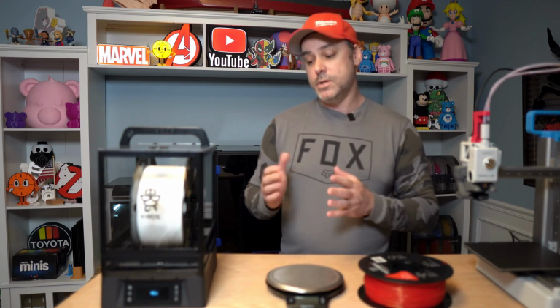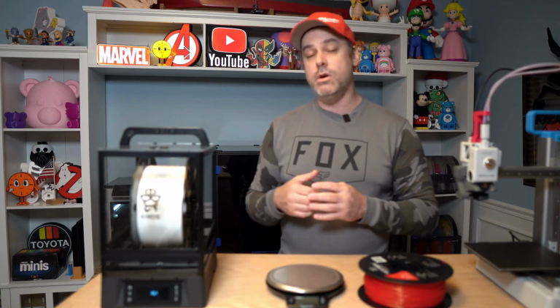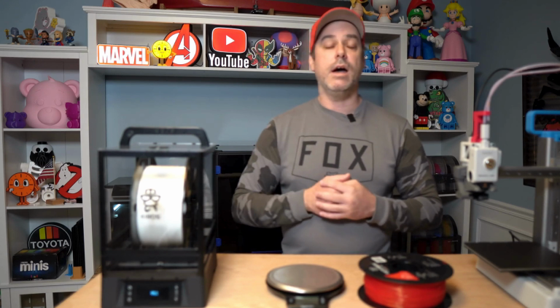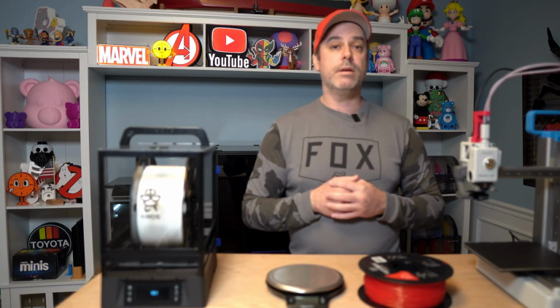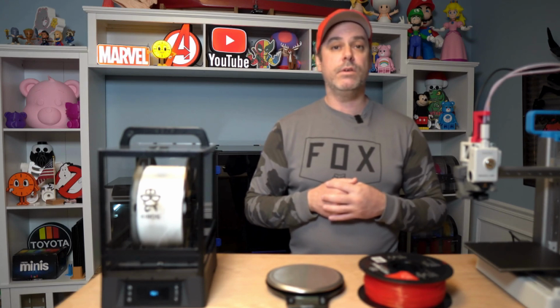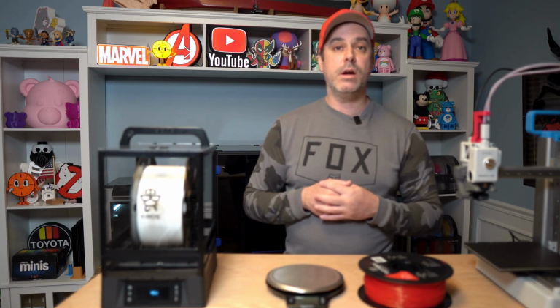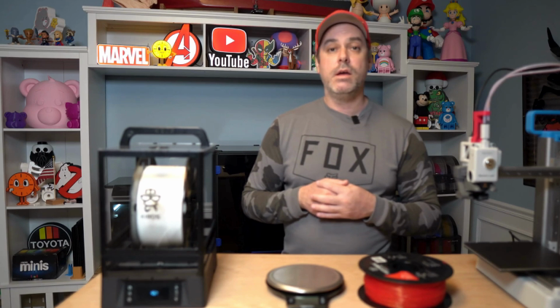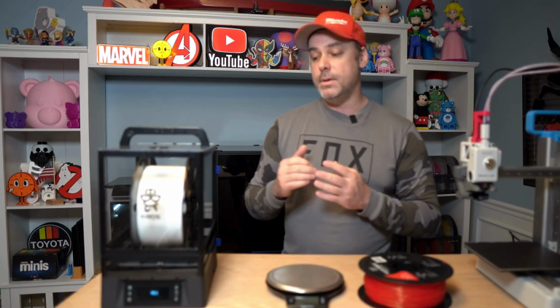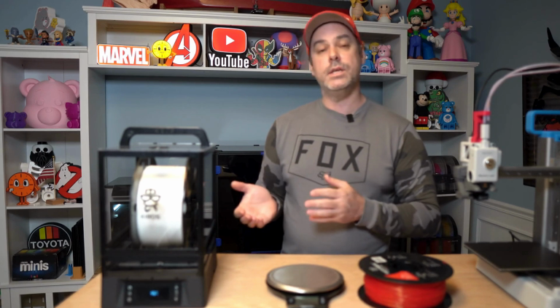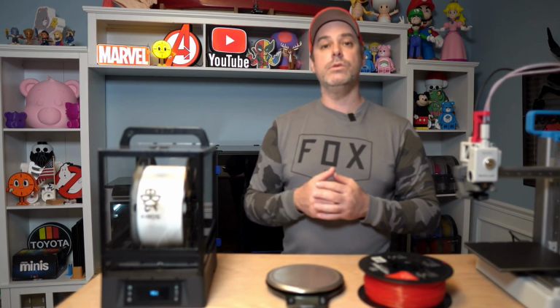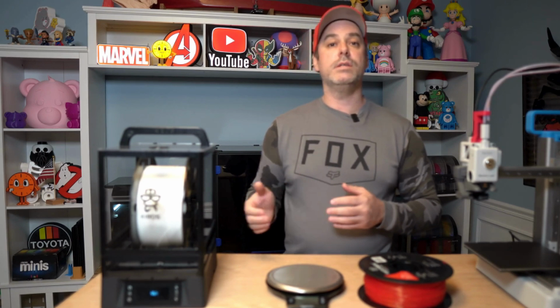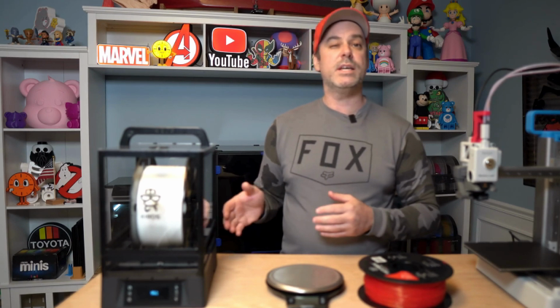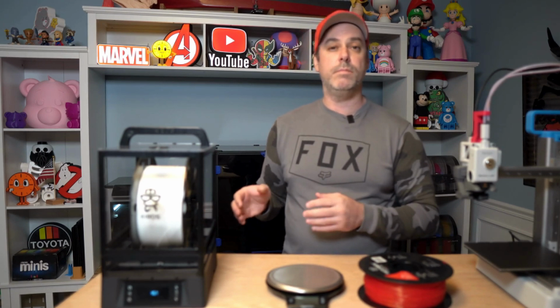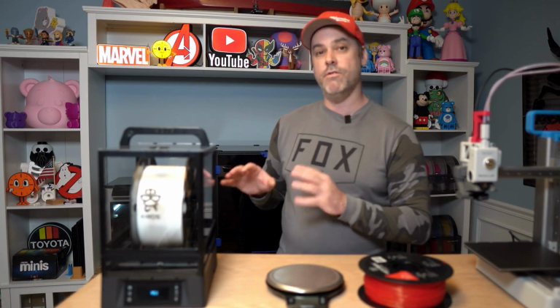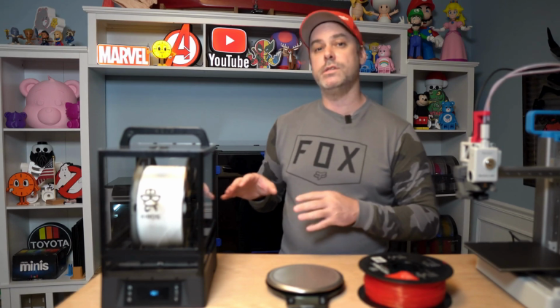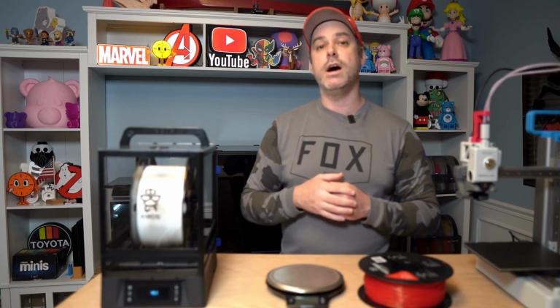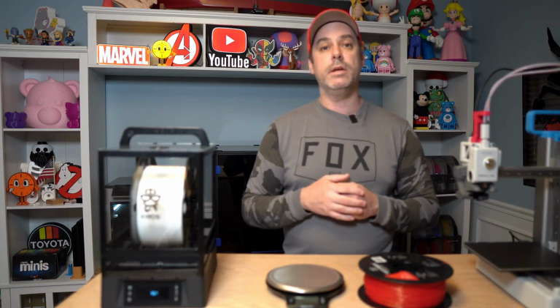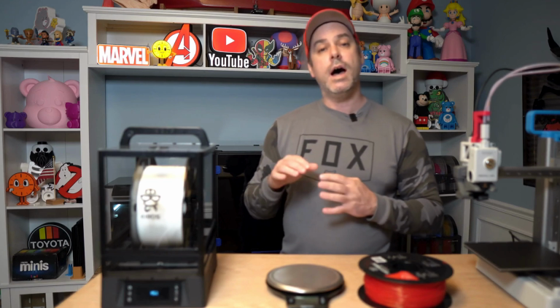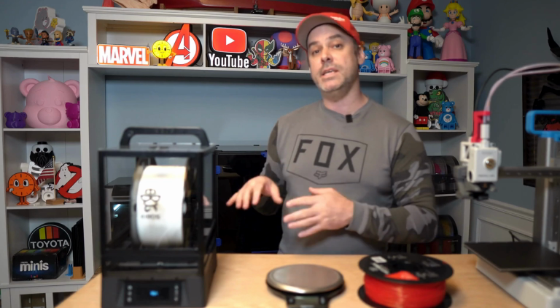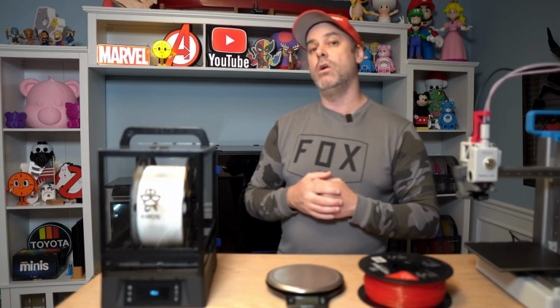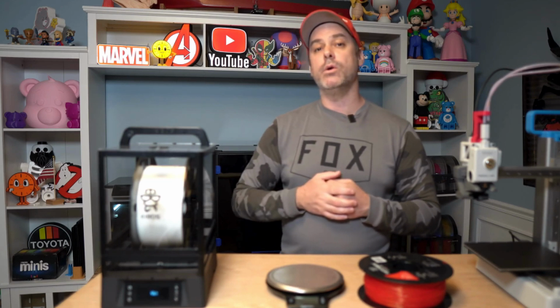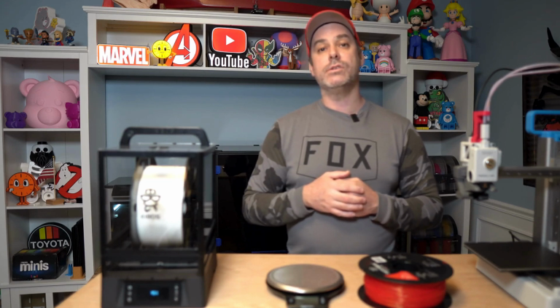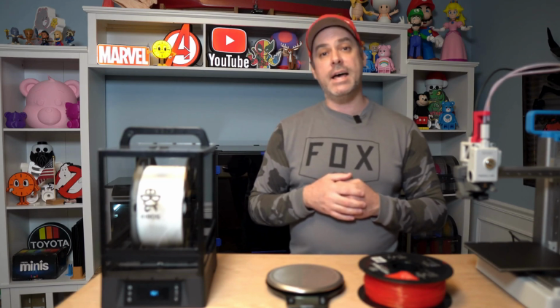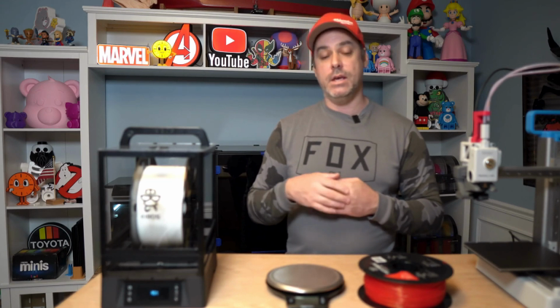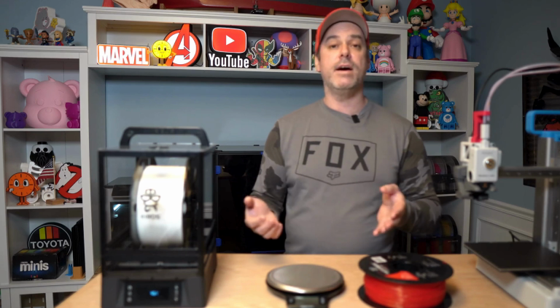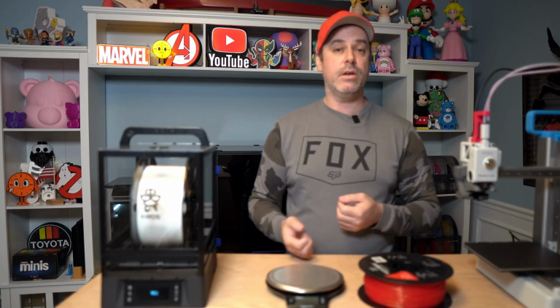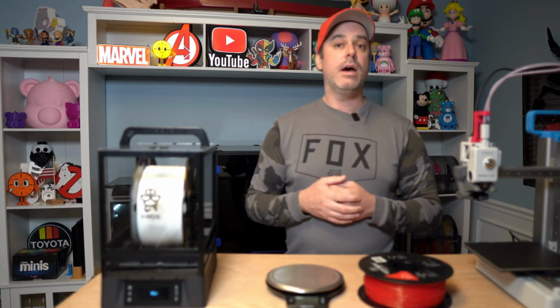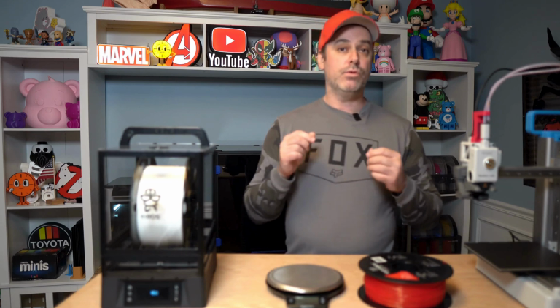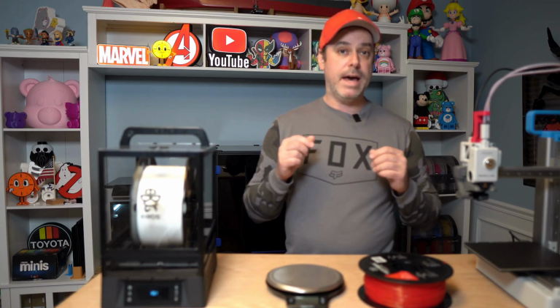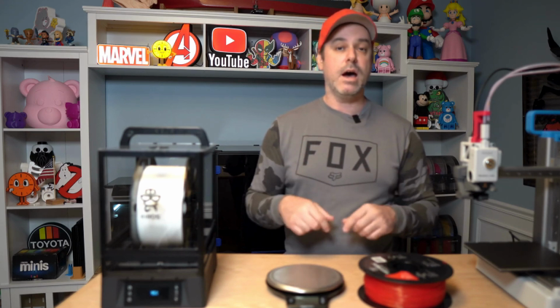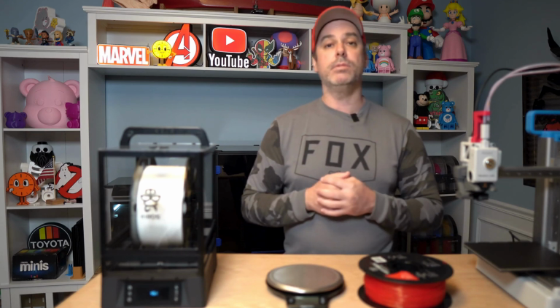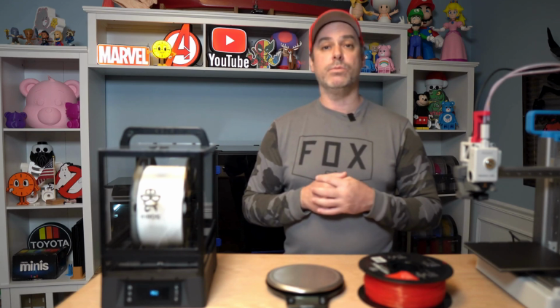Overall, I would recommend this filament dryer. I'm going to continue to use it and test with it because what I really want to see is the reliability — I want to see how long that motor actually lasts. When I find that out, I will drop that in the comments below.